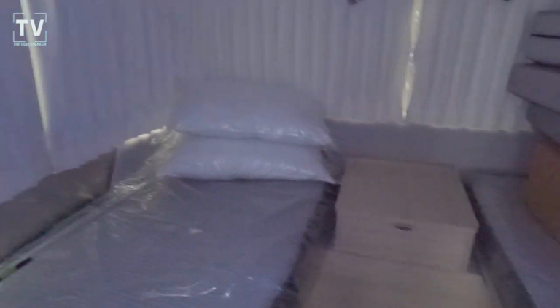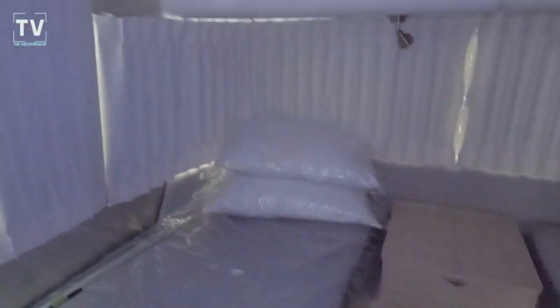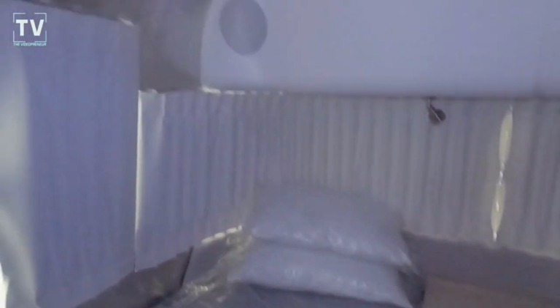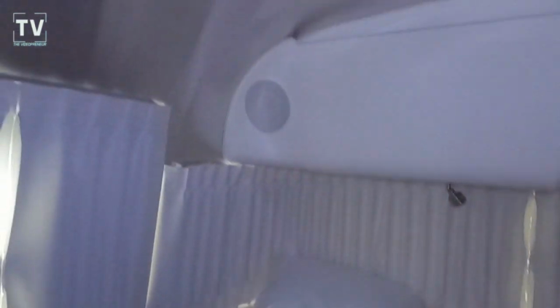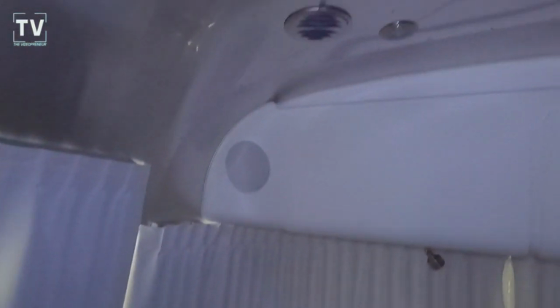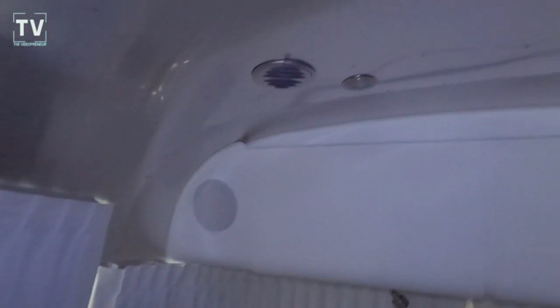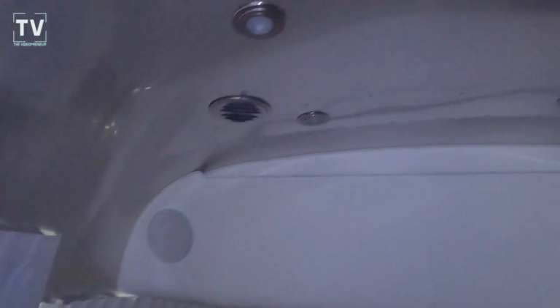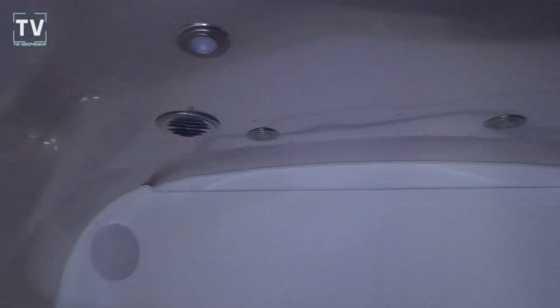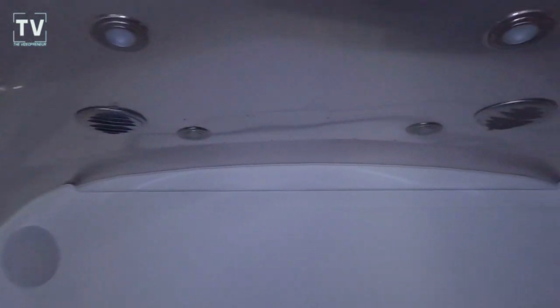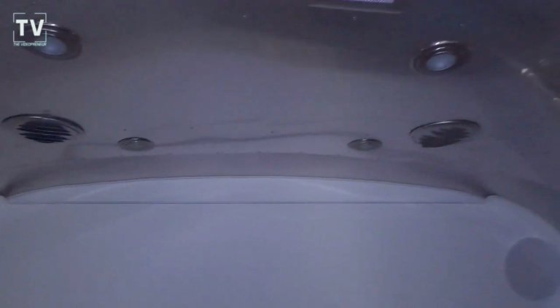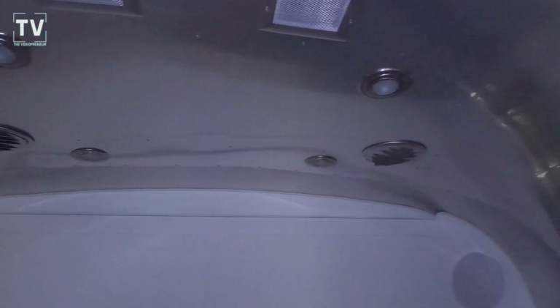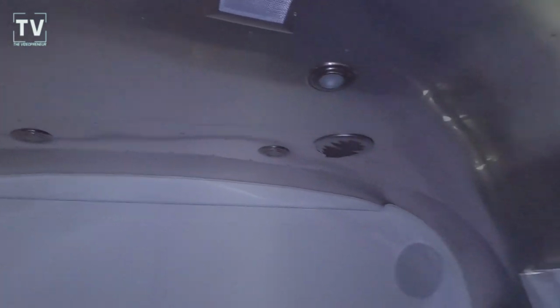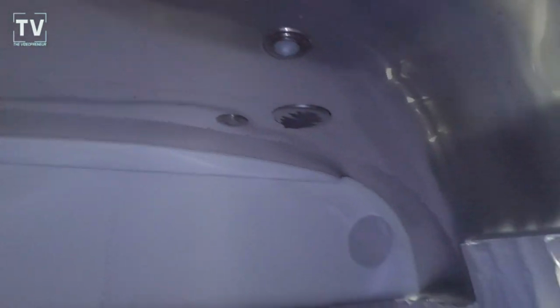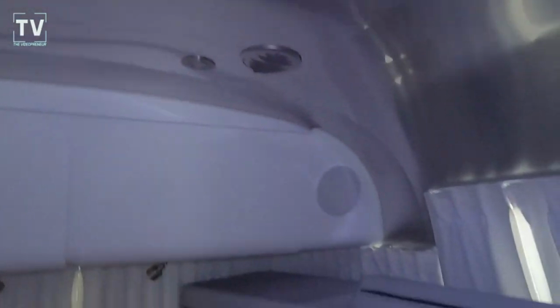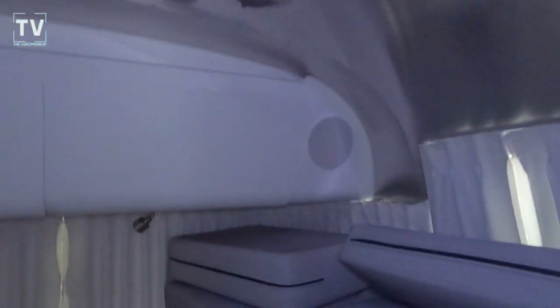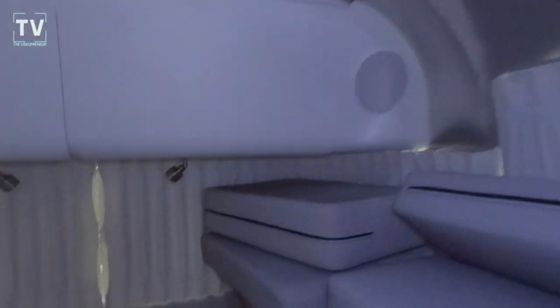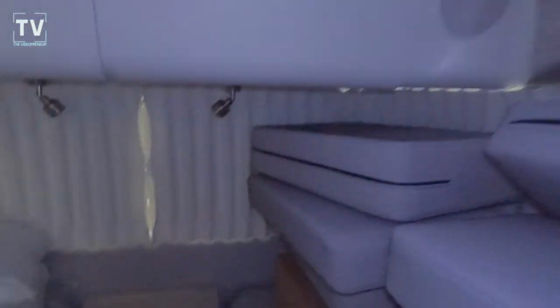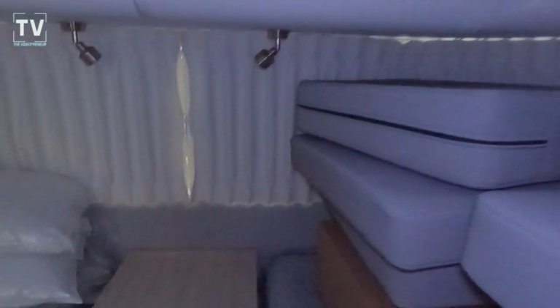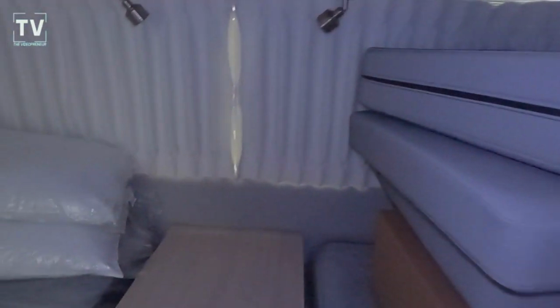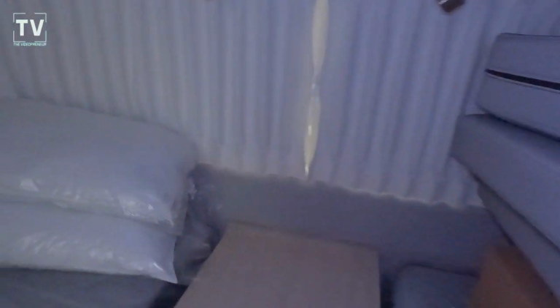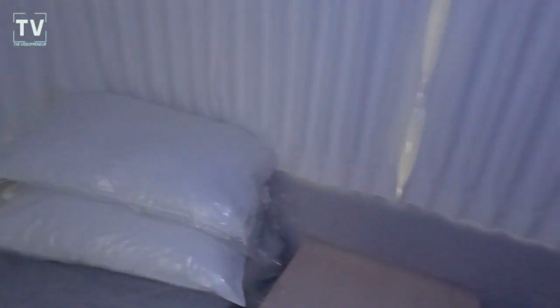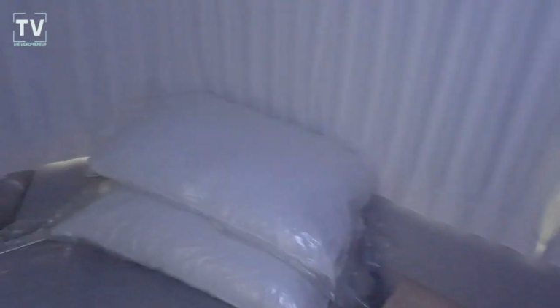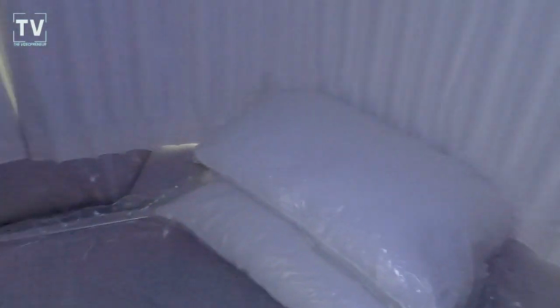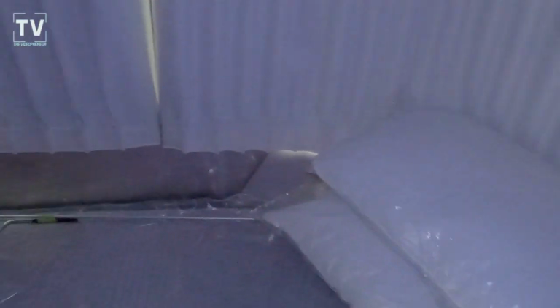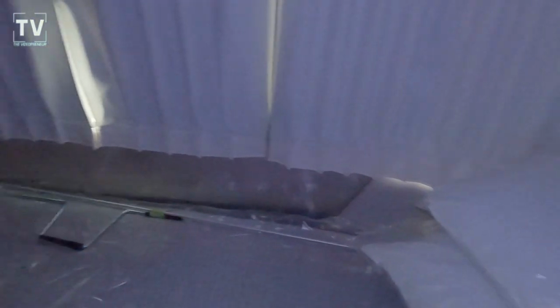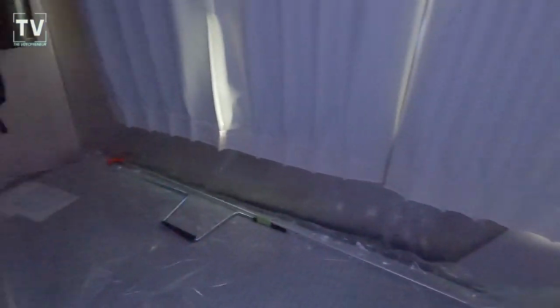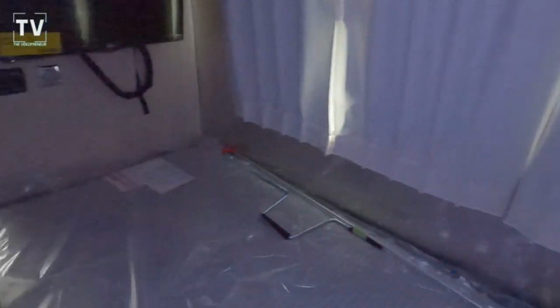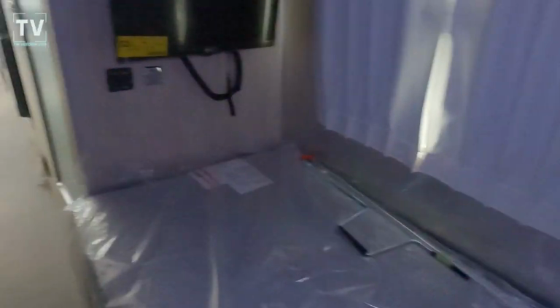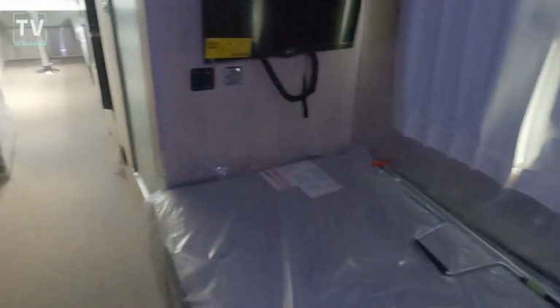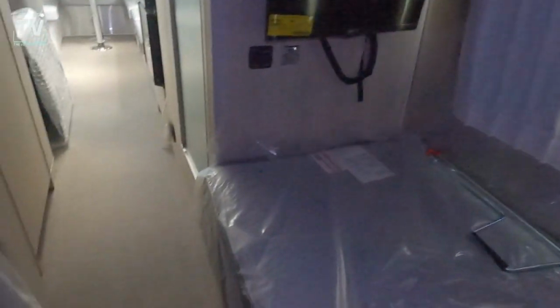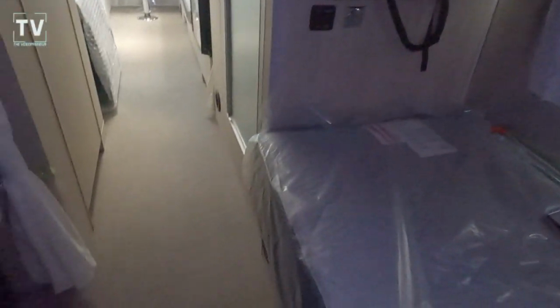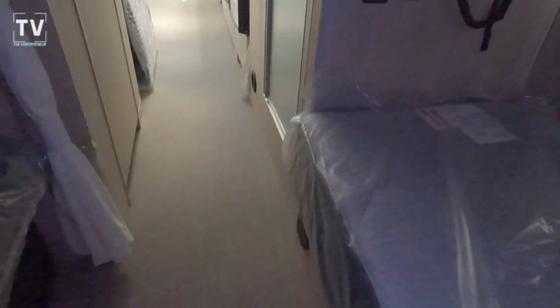The attention to detail in the Airstream is just superior — in my opinion, superior to most any other RV out there. Just the fit and finish on the RV is exceptional.